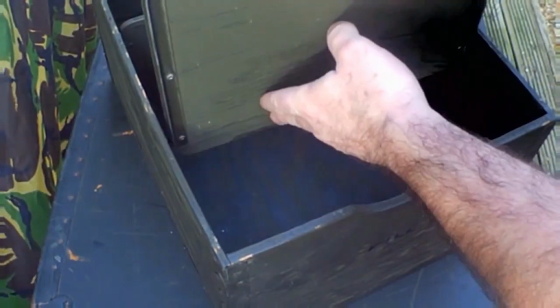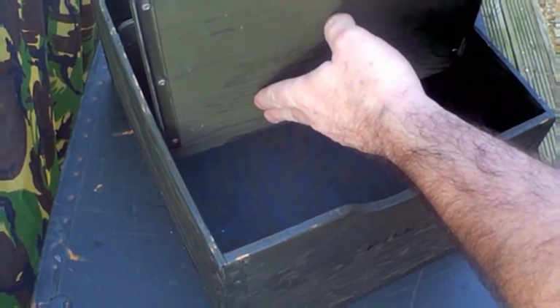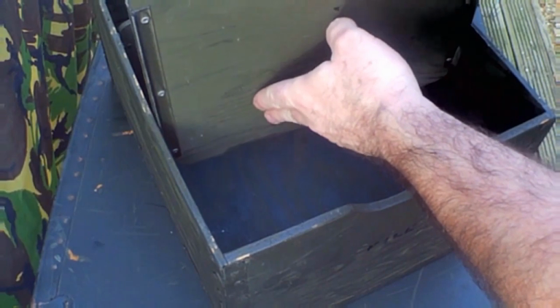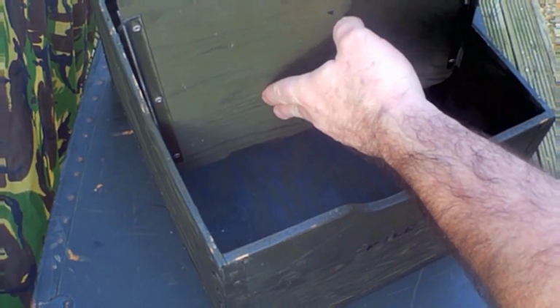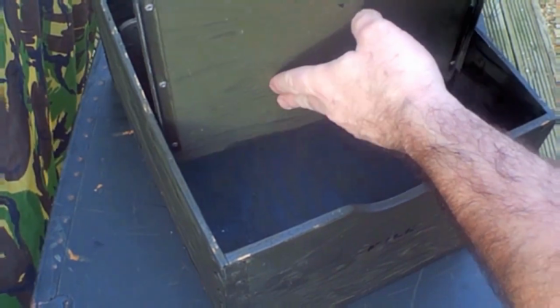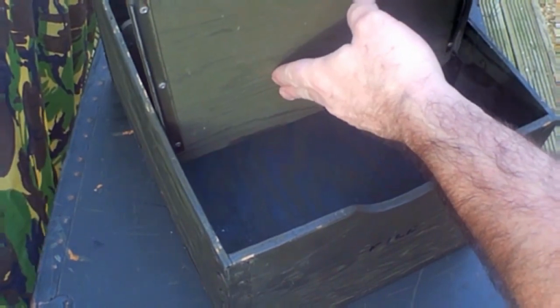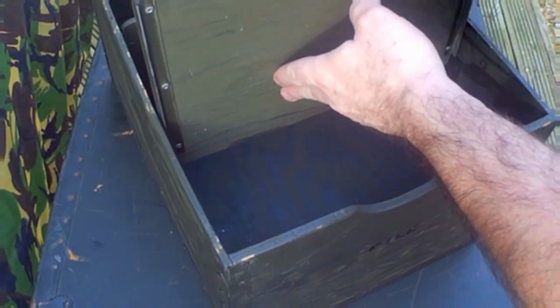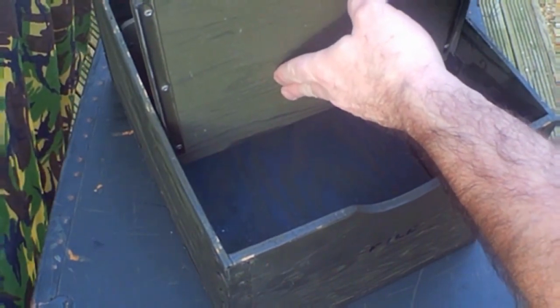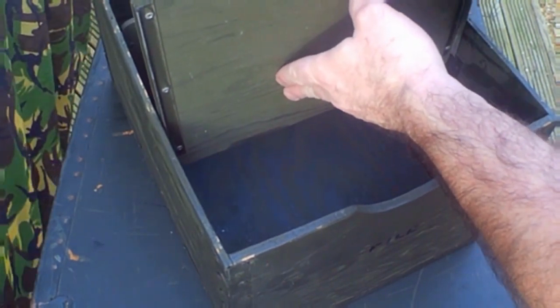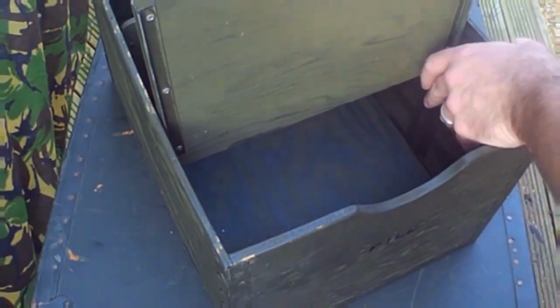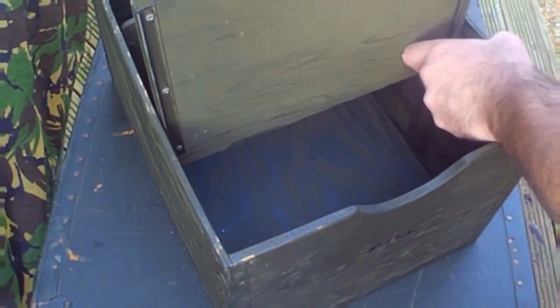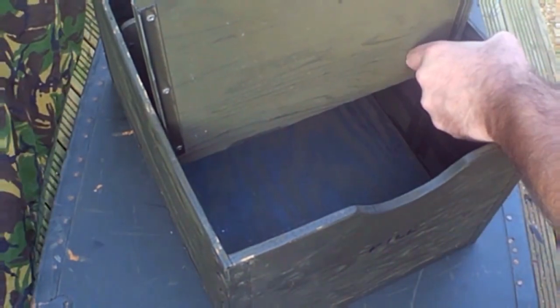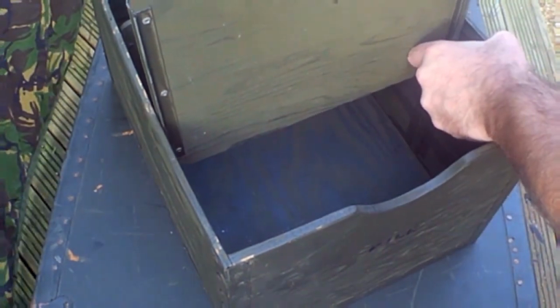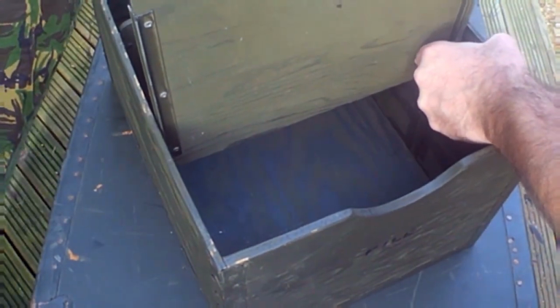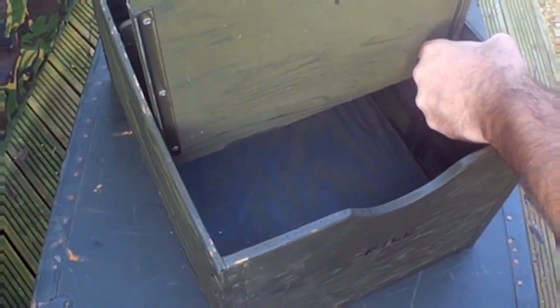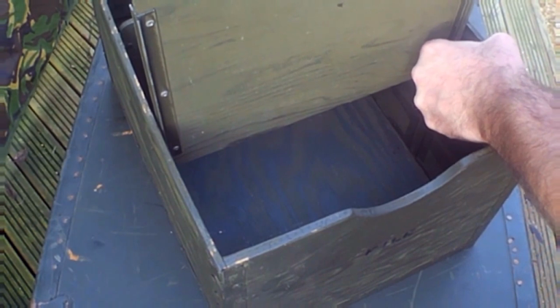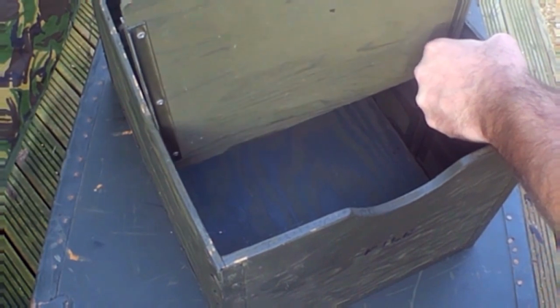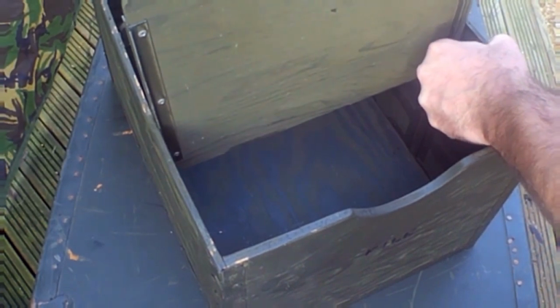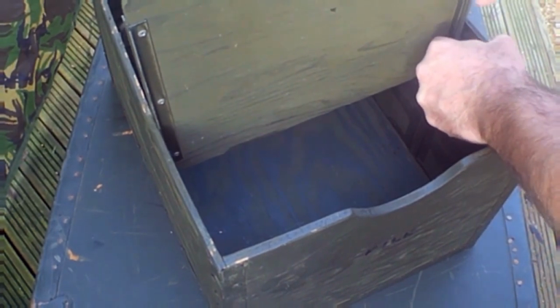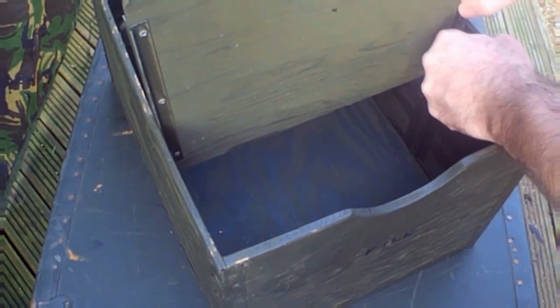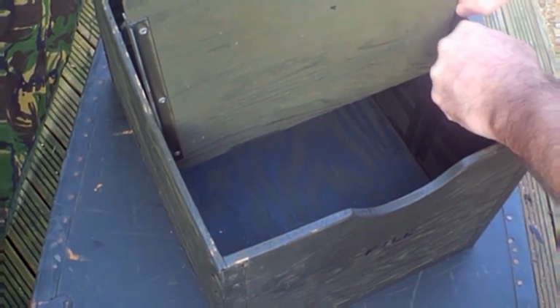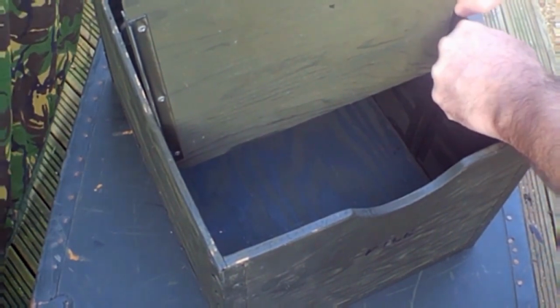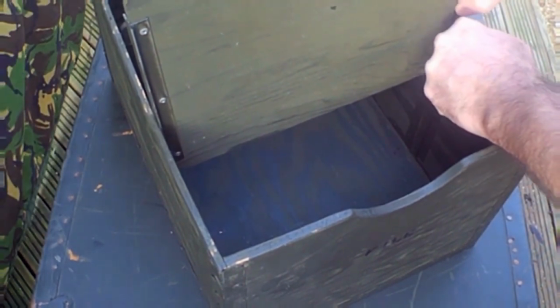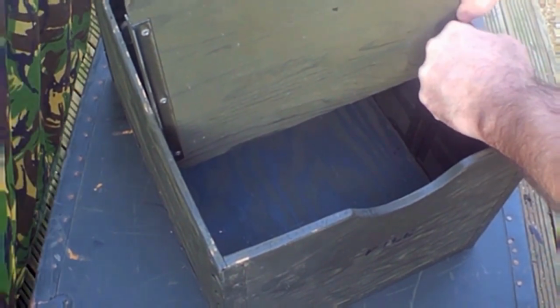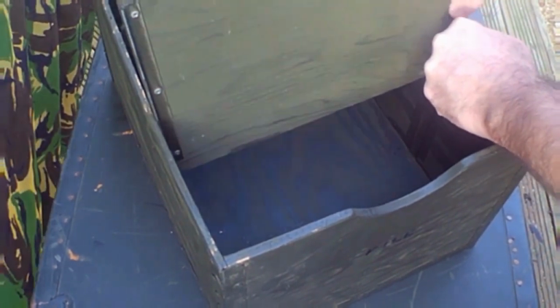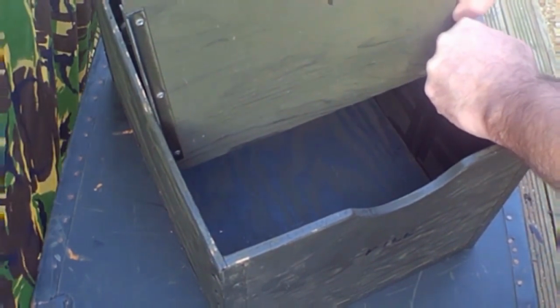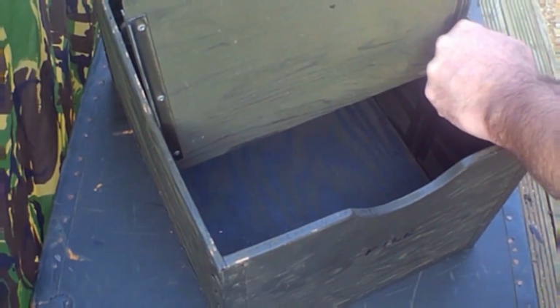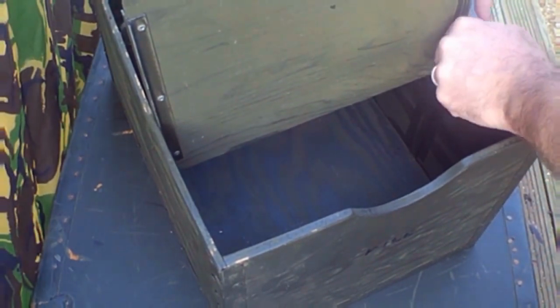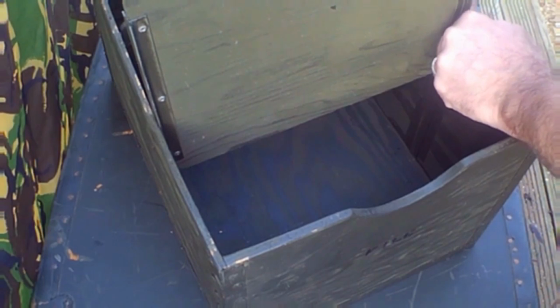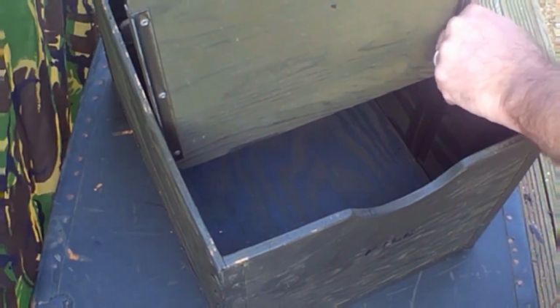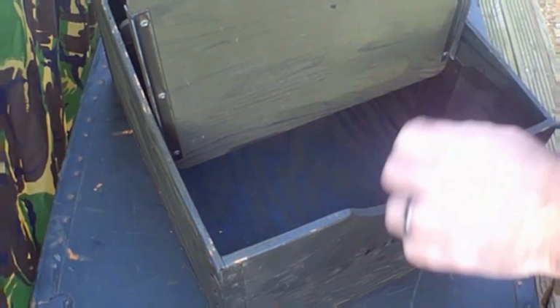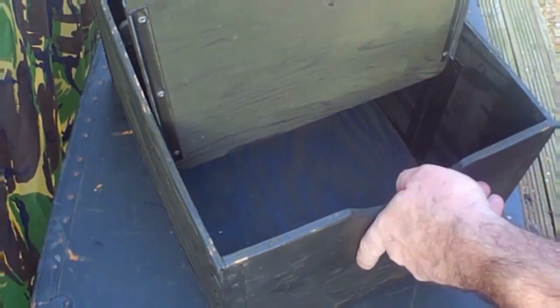It's also supposed to have a folding chair, which this one hasn't got, but hey — it's £75. A bit fiddly to get that back in, but there you go. Job done.